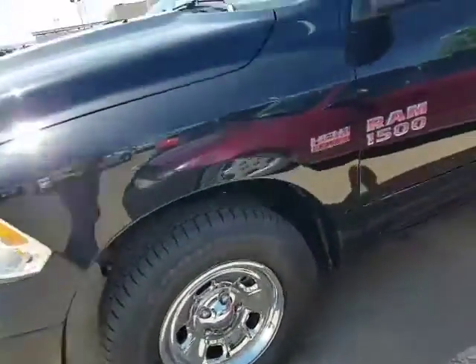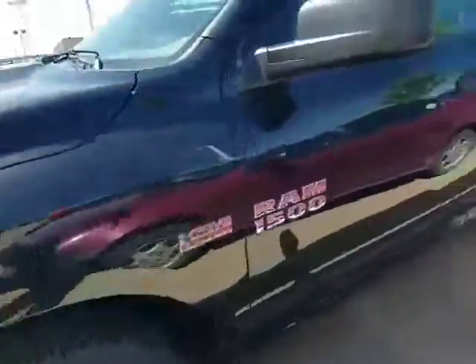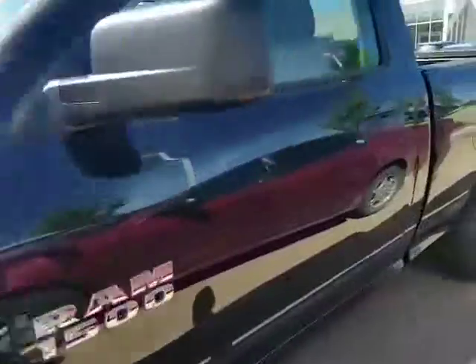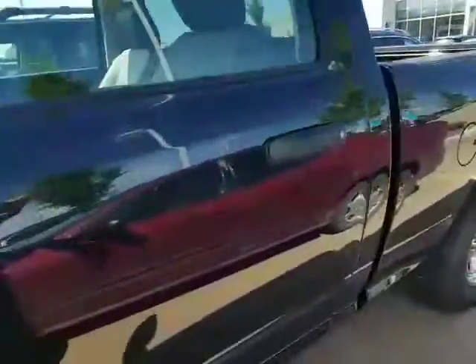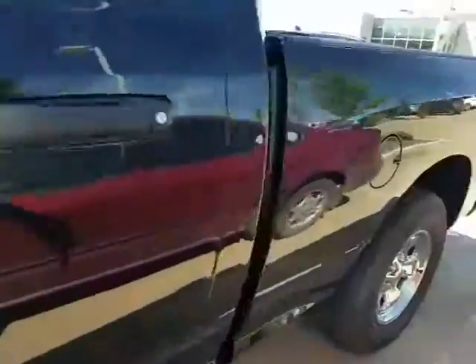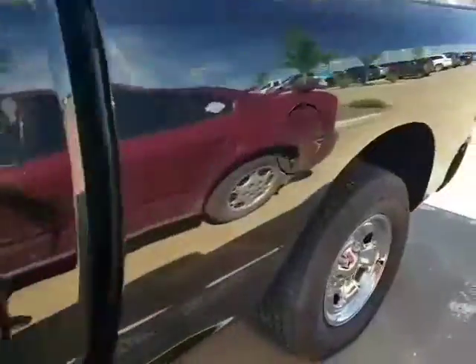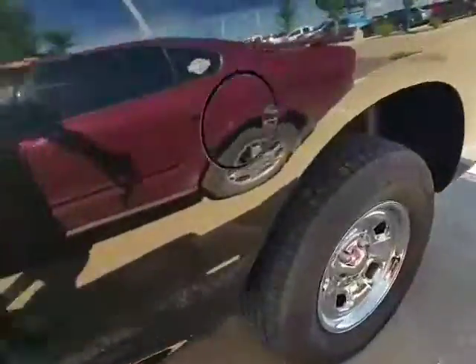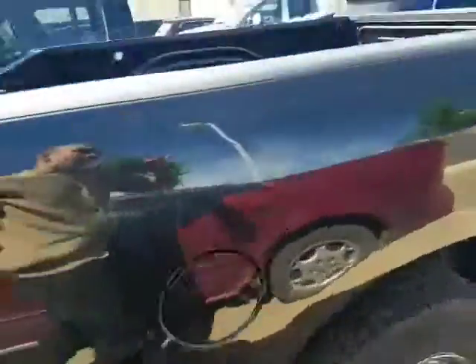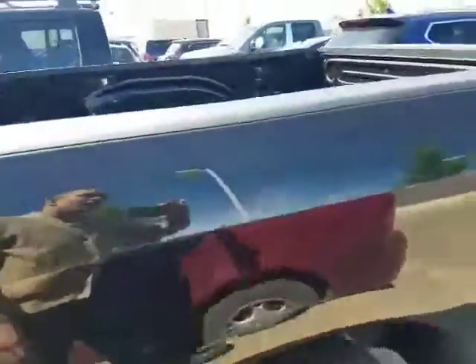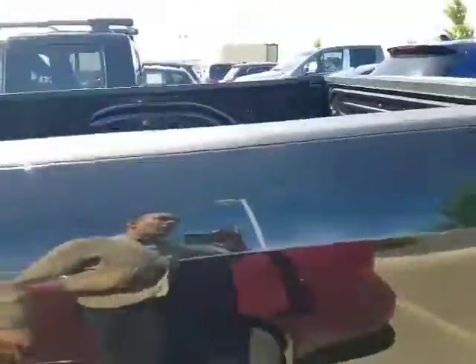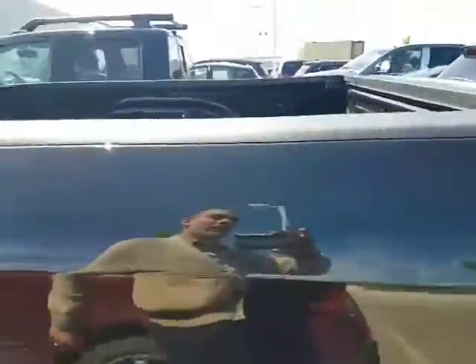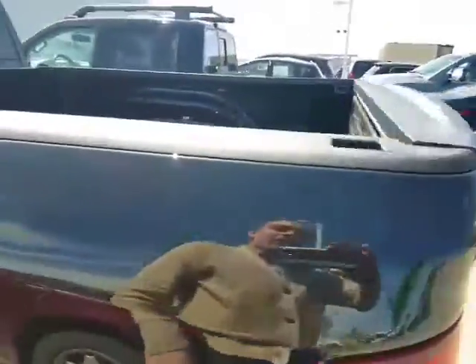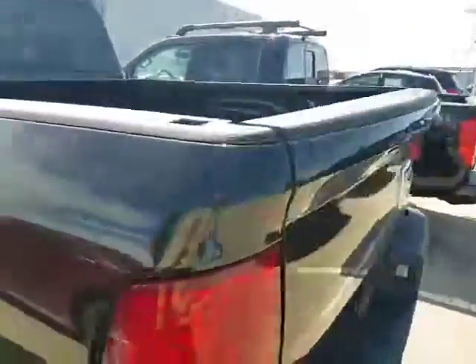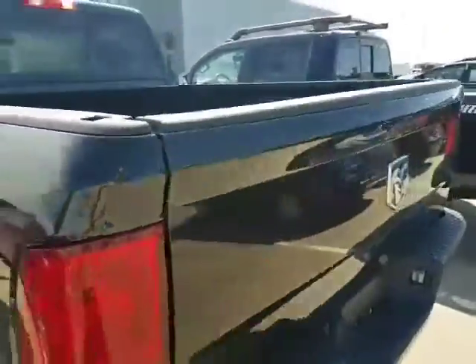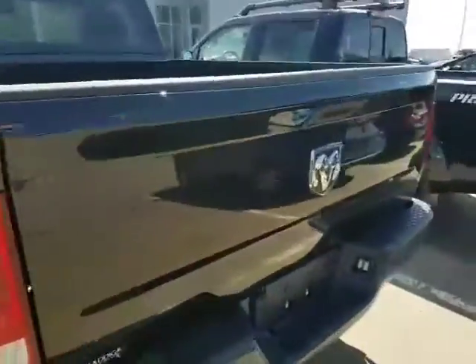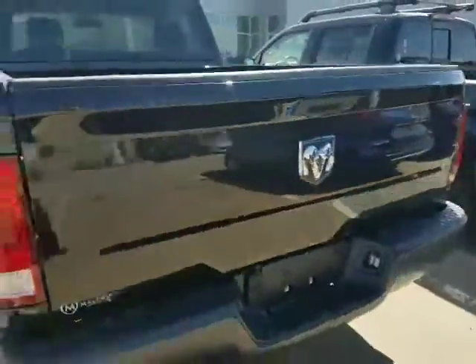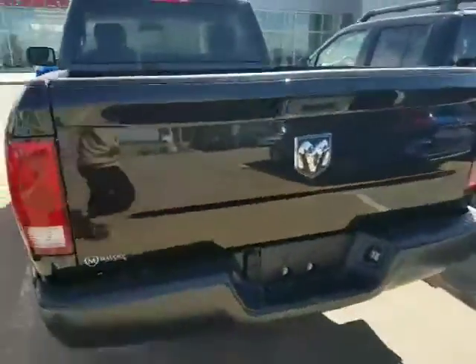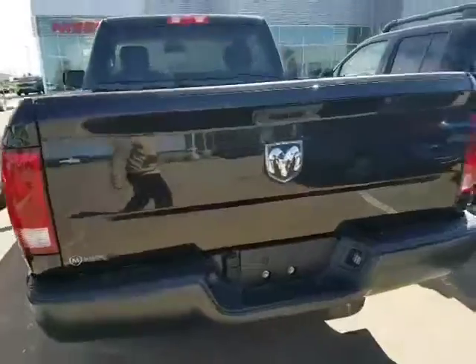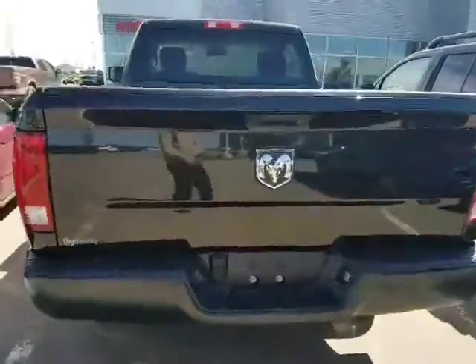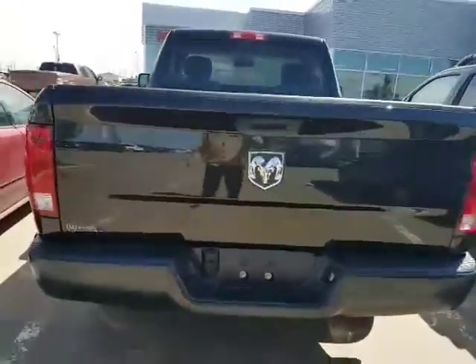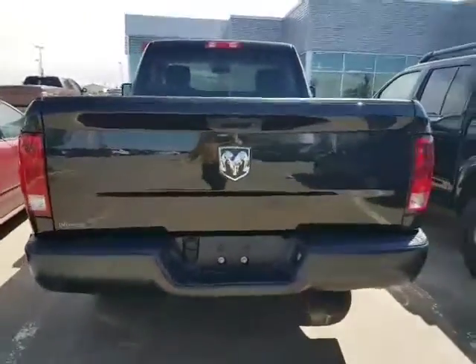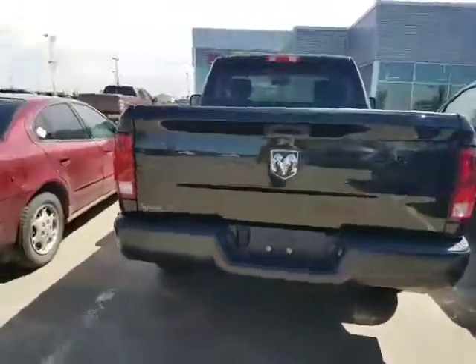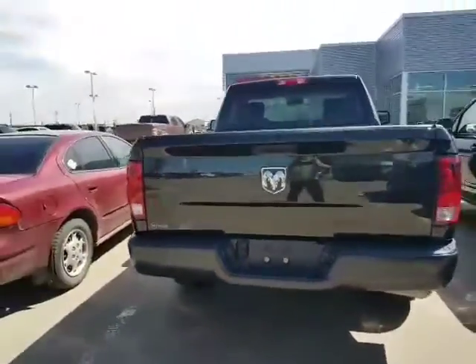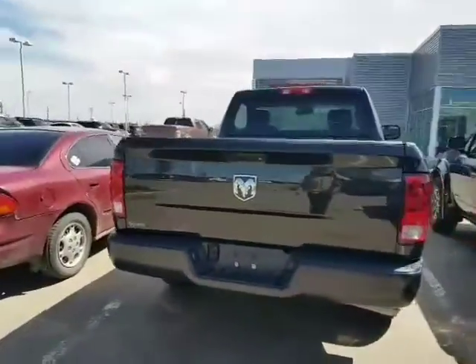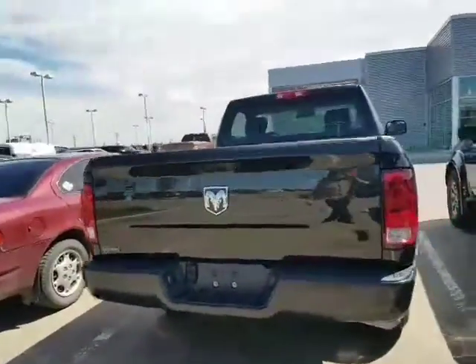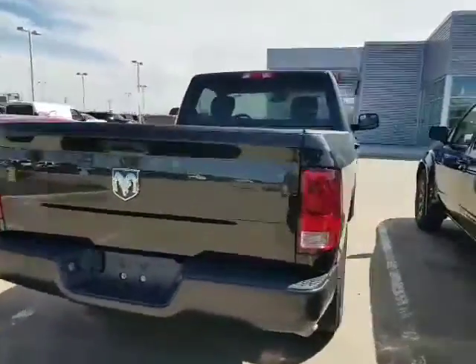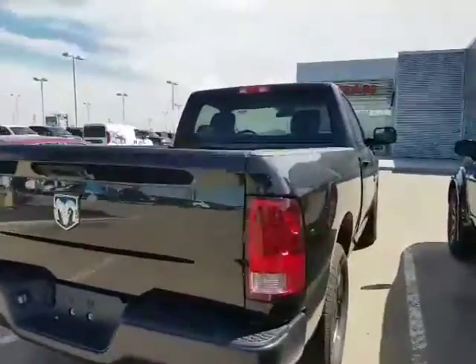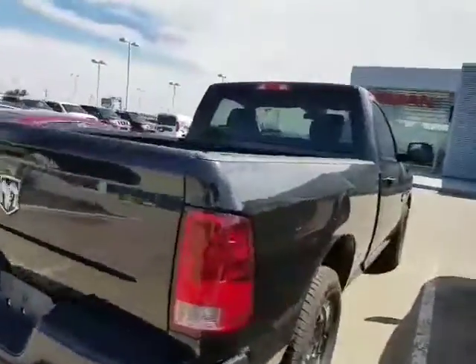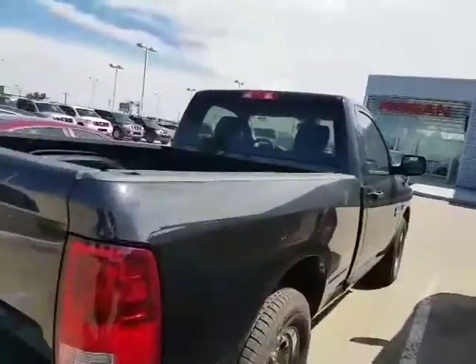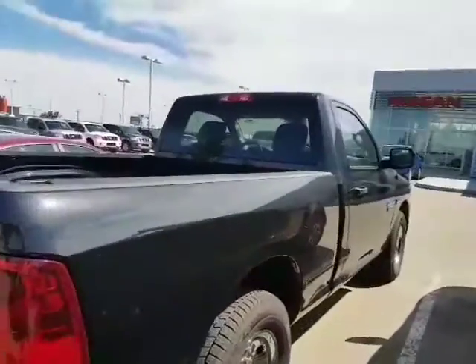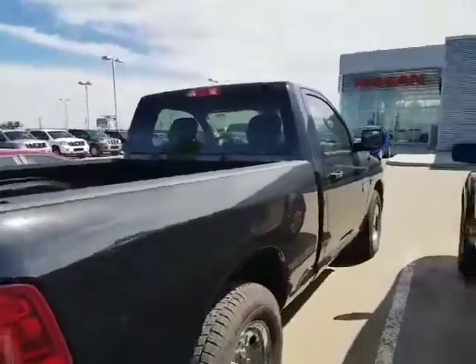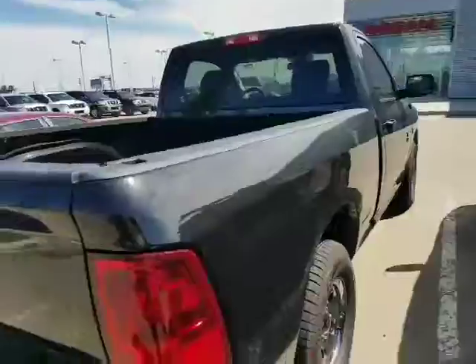I did pull the CarProof and send that your way. No accidents, nice clean CarProof, registered in Alberta. Everything like that — very nice clean truck.